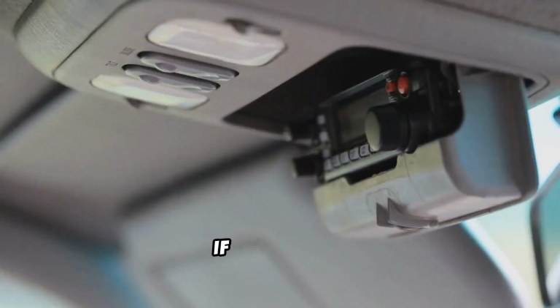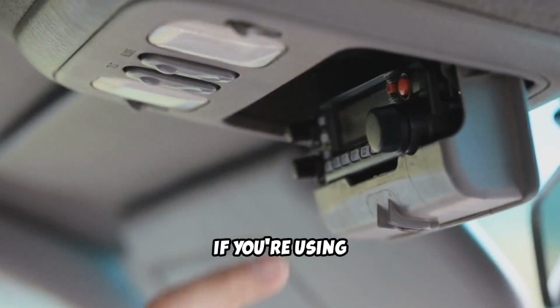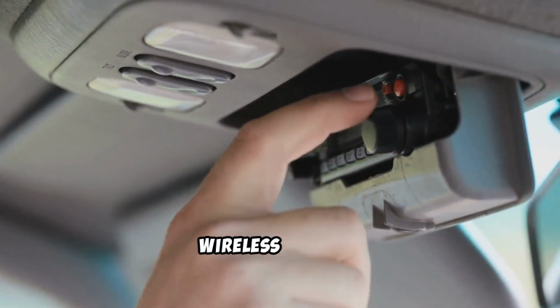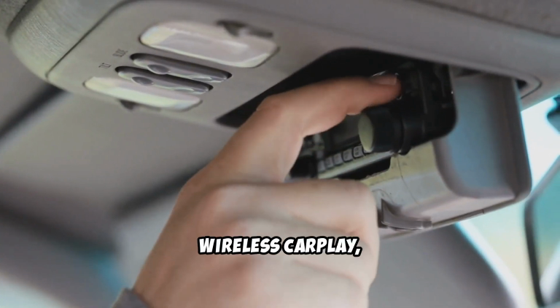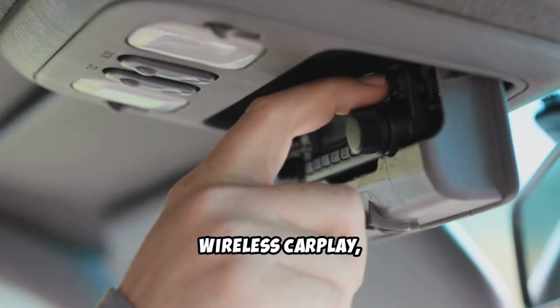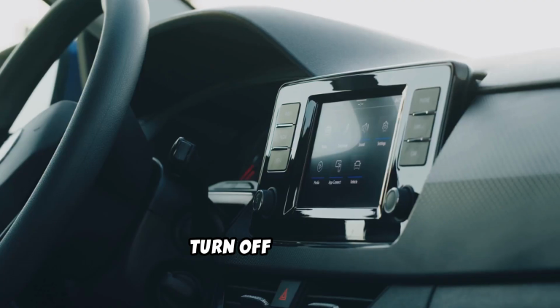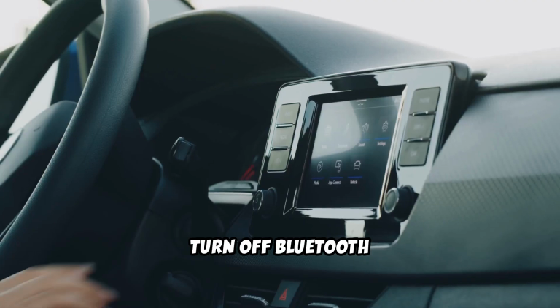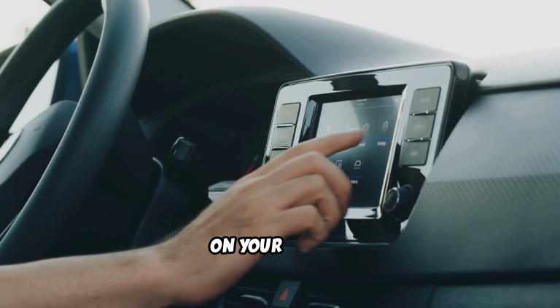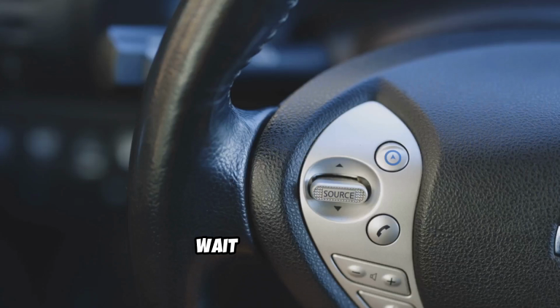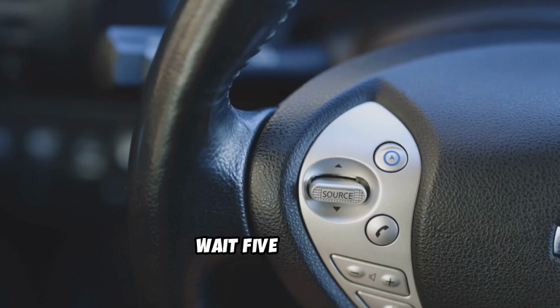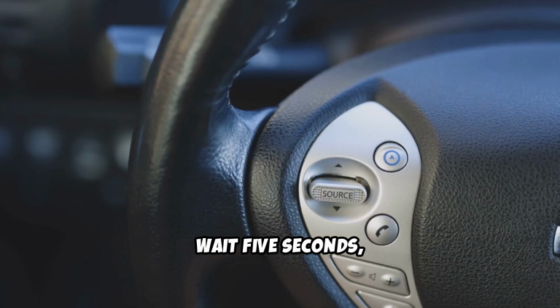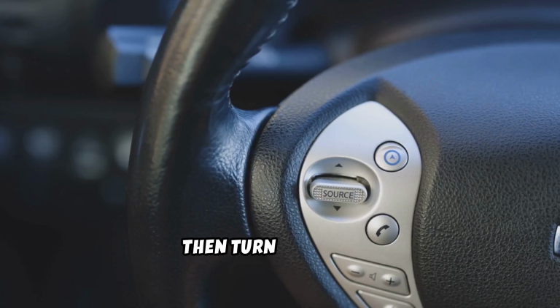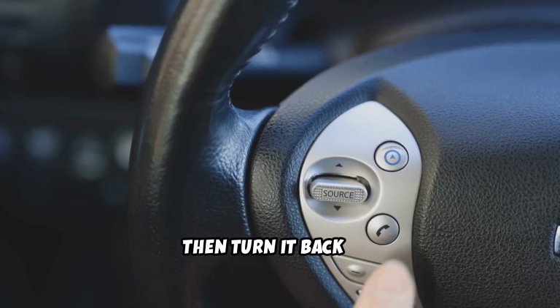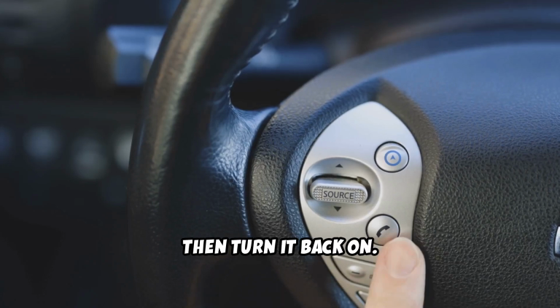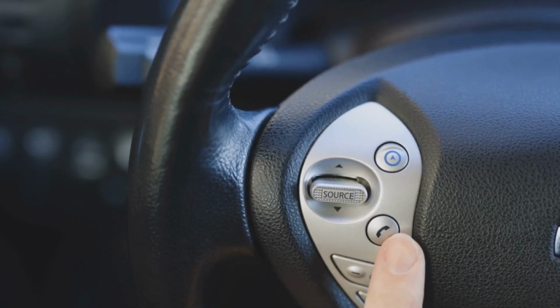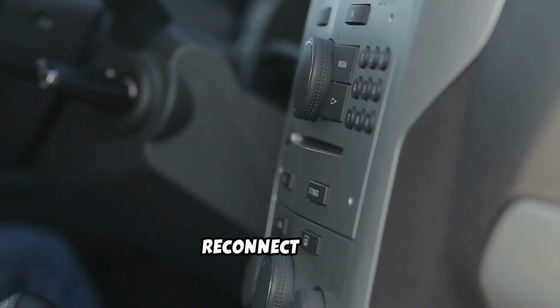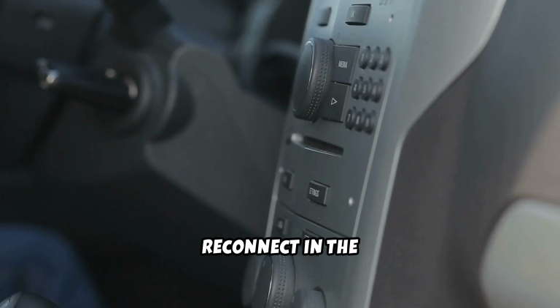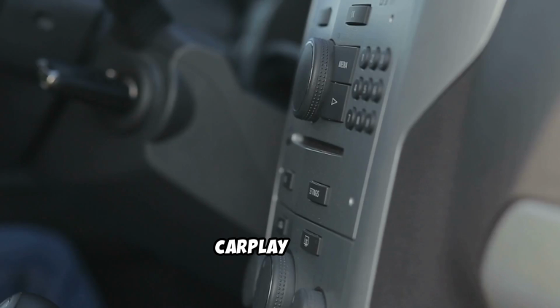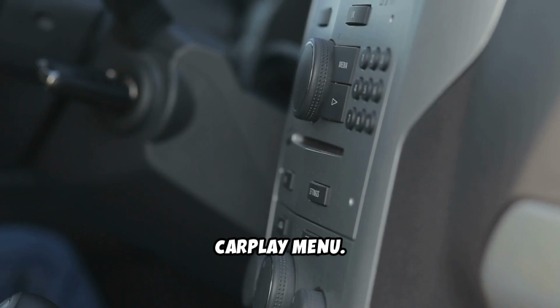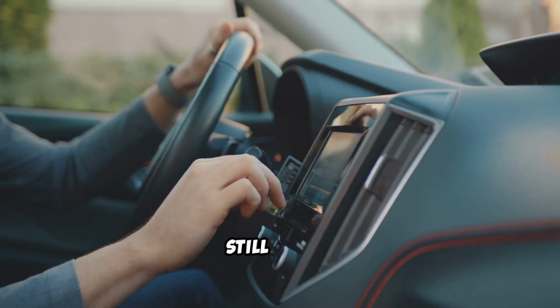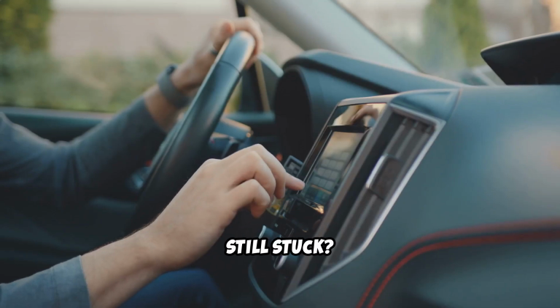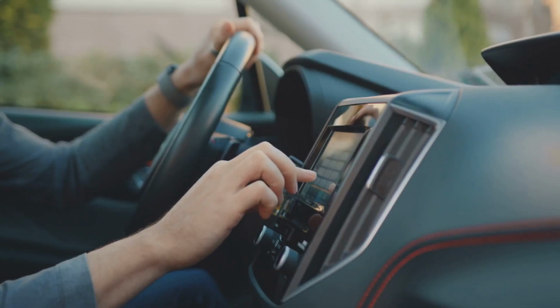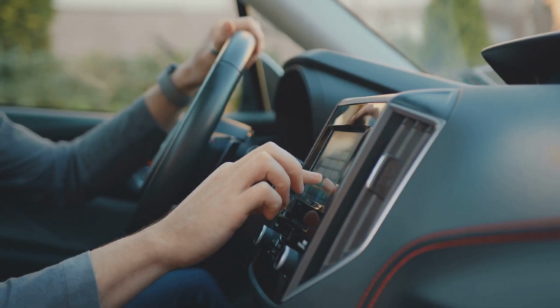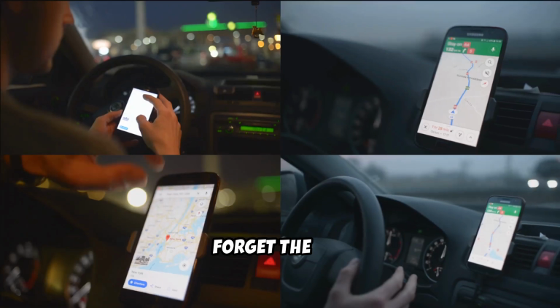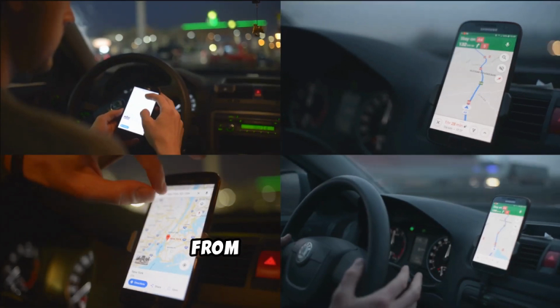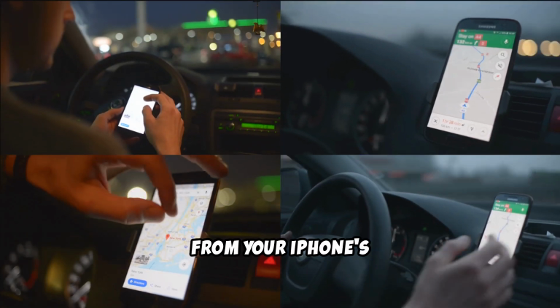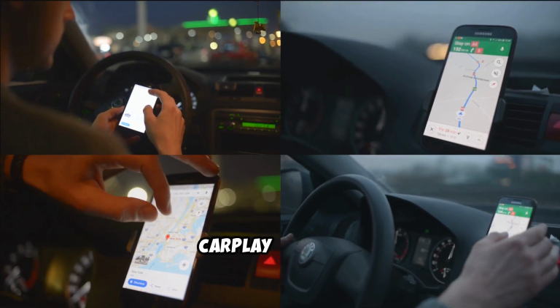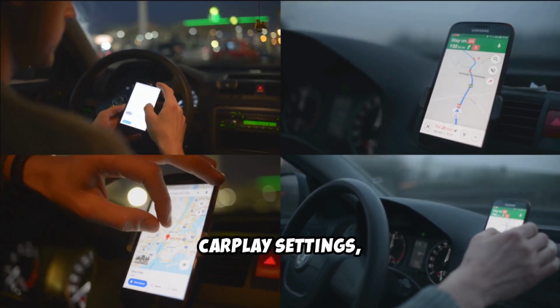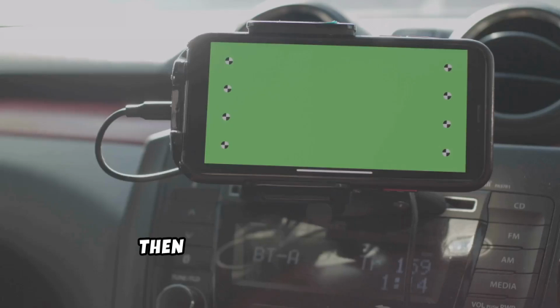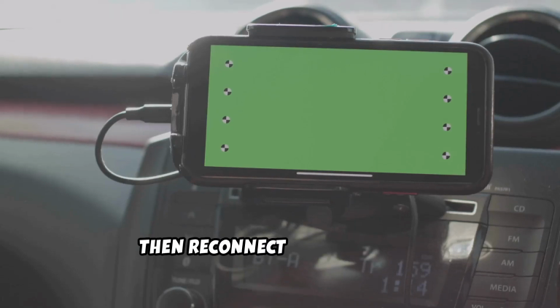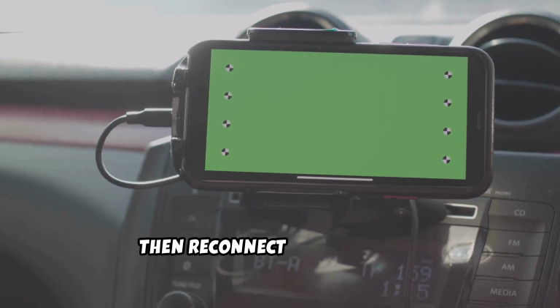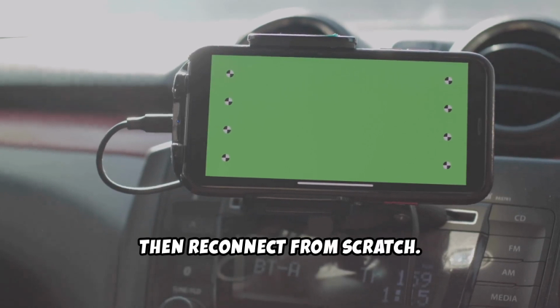If you're using wireless CarPlay, turn off Bluetooth on your phone, wait 5 seconds, then turn it back on. Reconnect in the CarPlay menu. Still stuck? Forget the car from your iPhone's CarPlay settings, then reconnect from scratch.